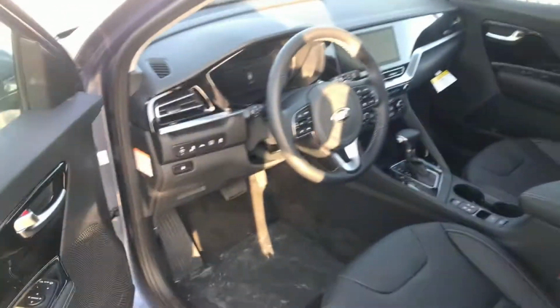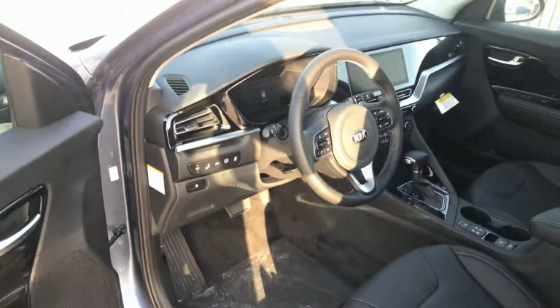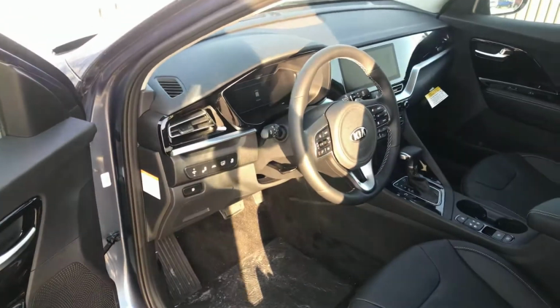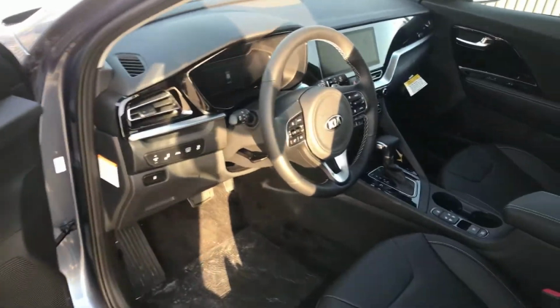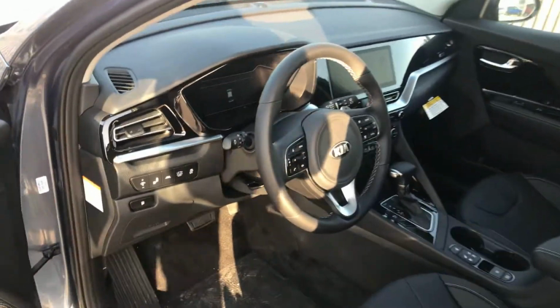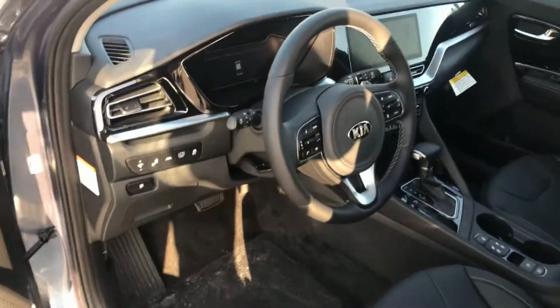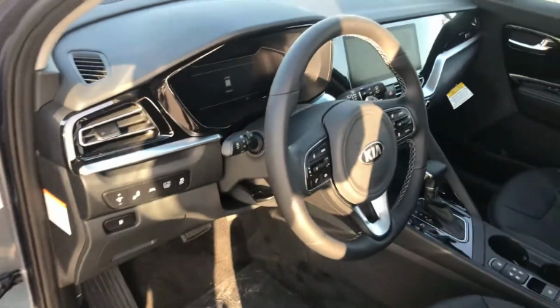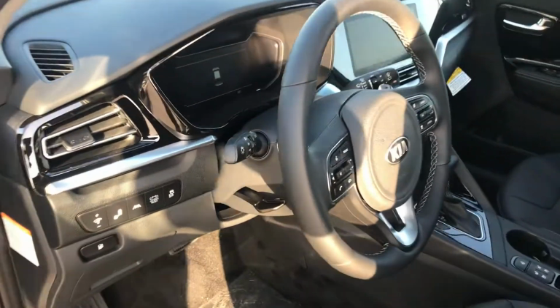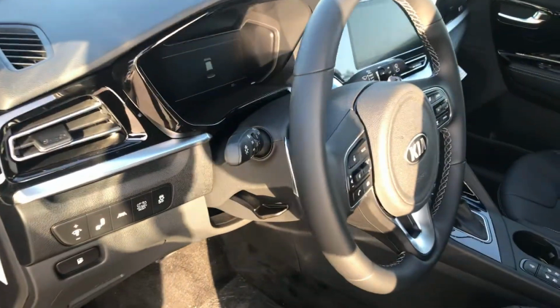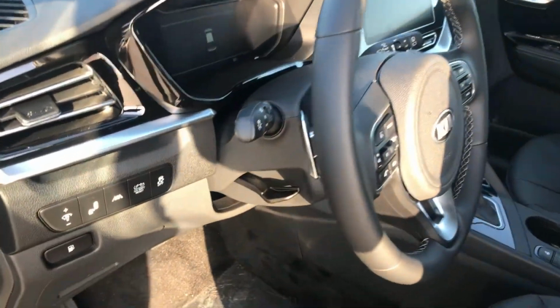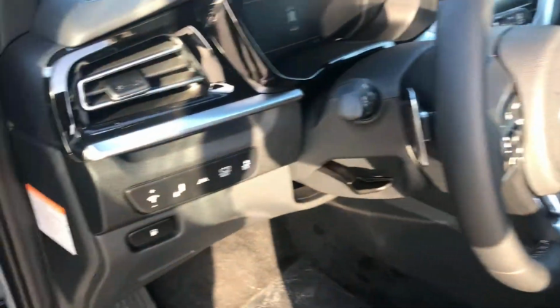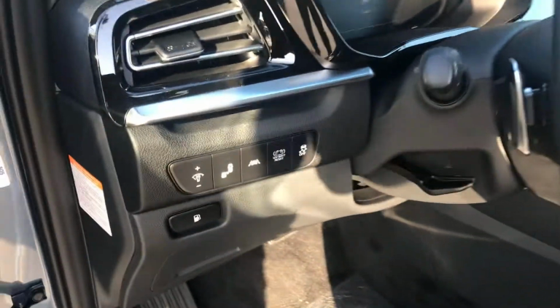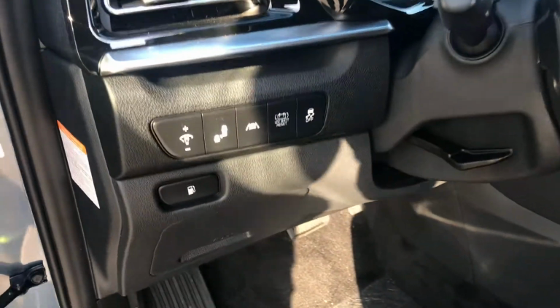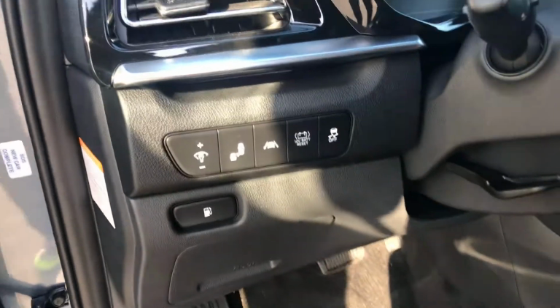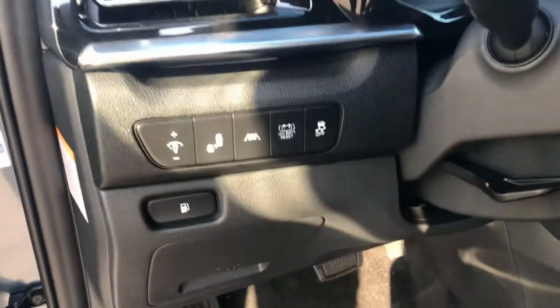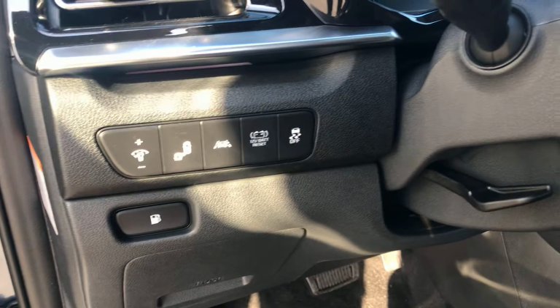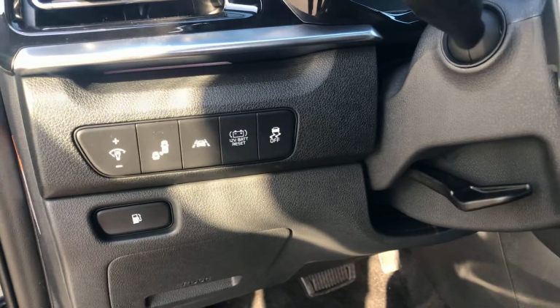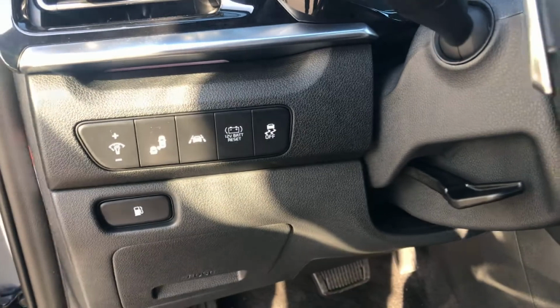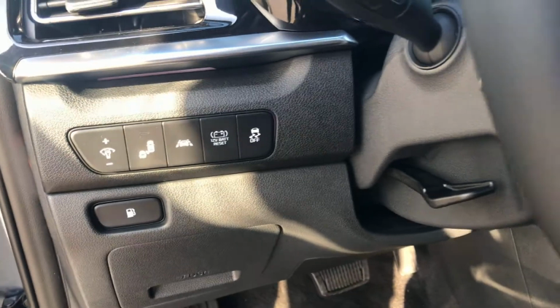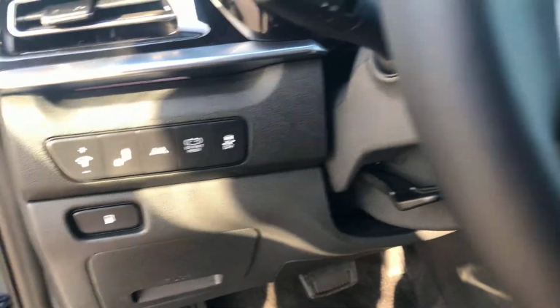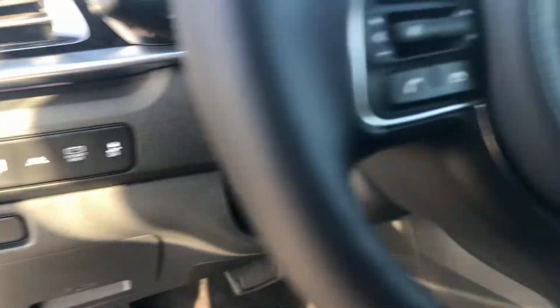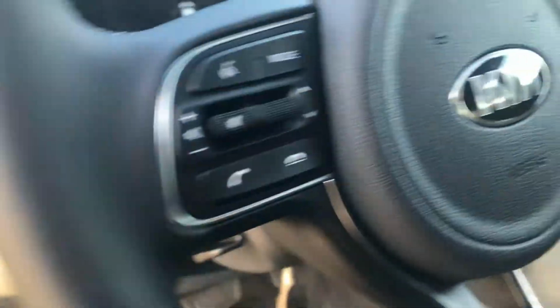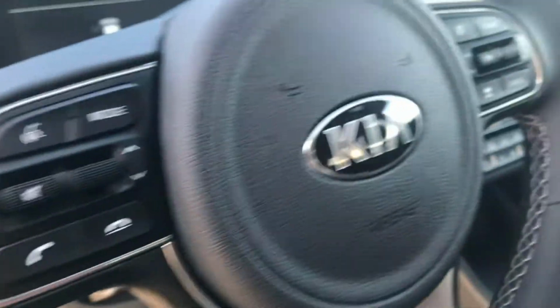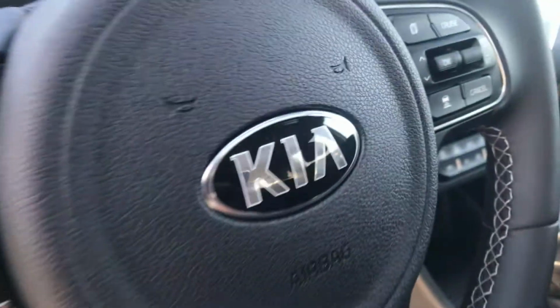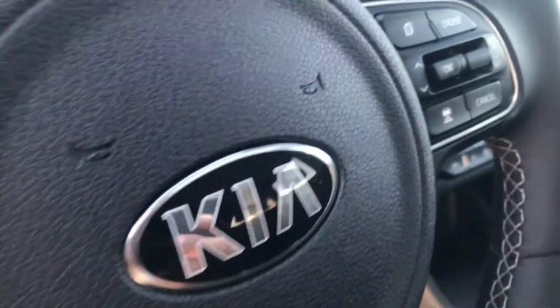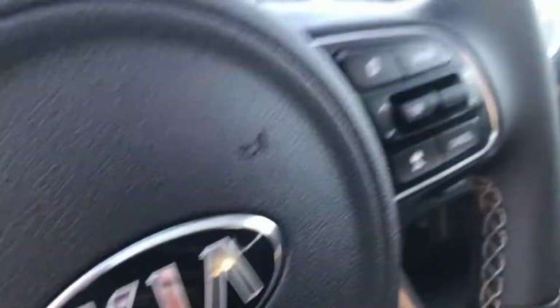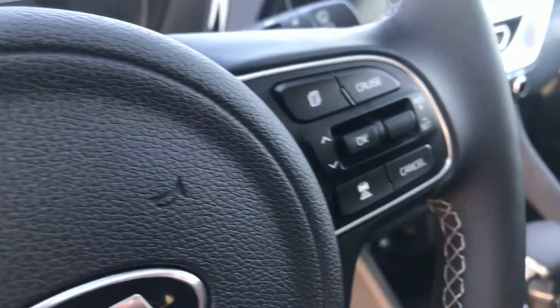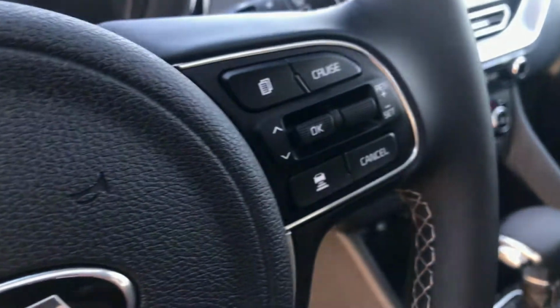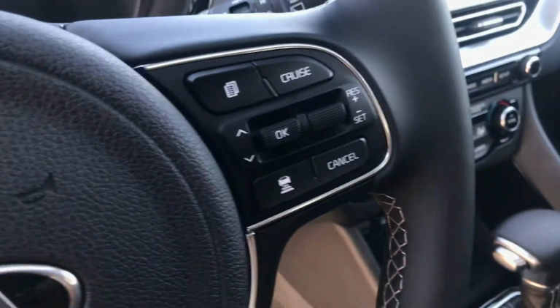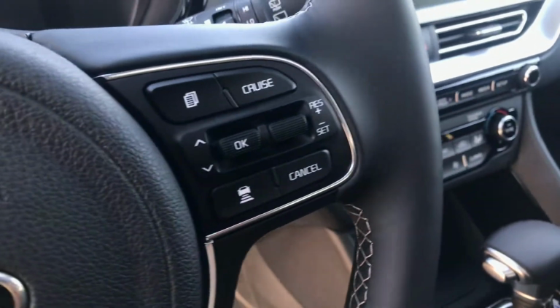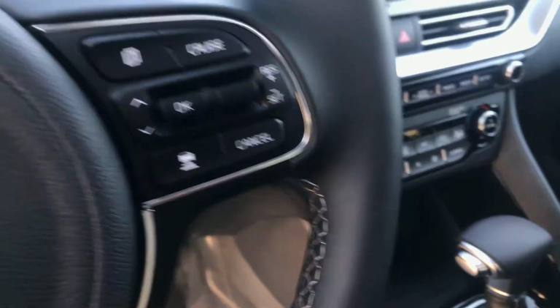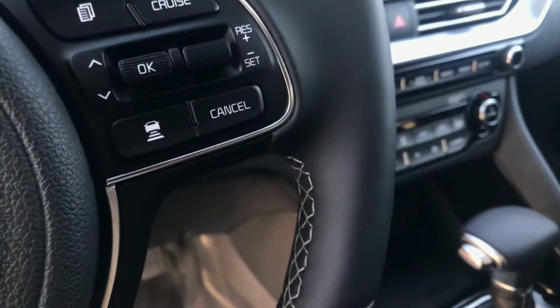This specific model is a Premium, so it'll come equipped with some of your Kia Drive Wise safety technology, including lane keeping assist as well as blind spot collision warning. This one also has the adaptive cruise system with stop and go.